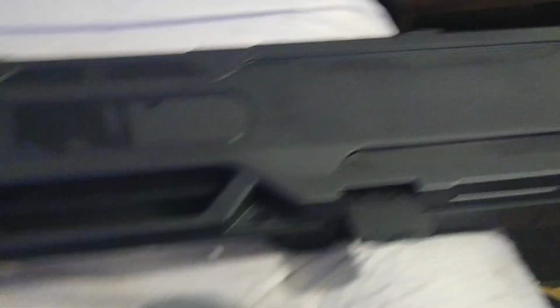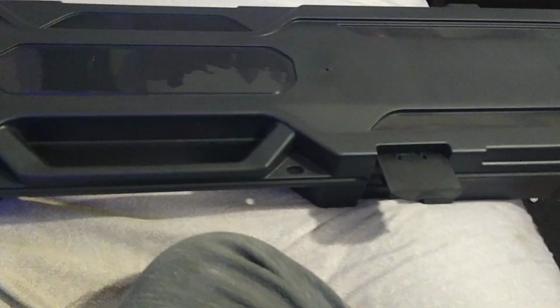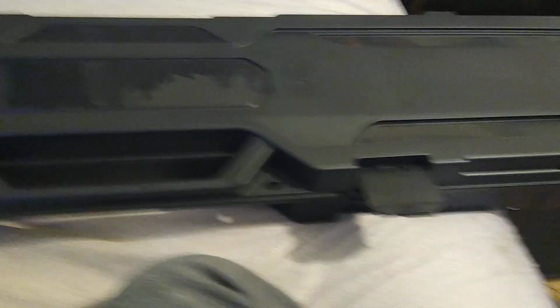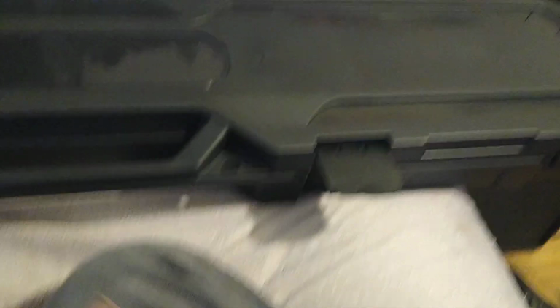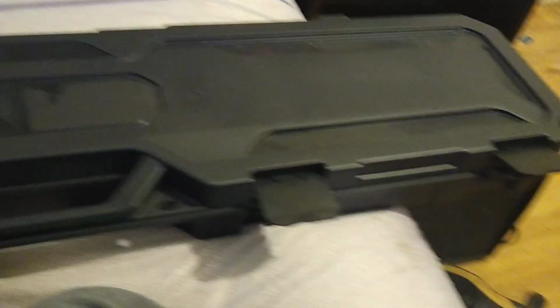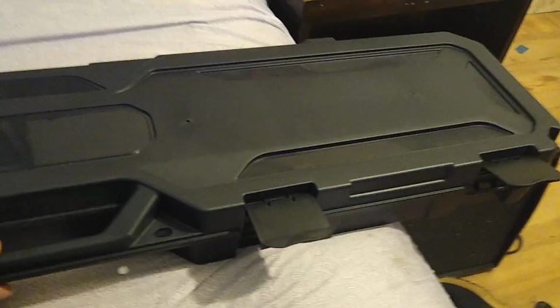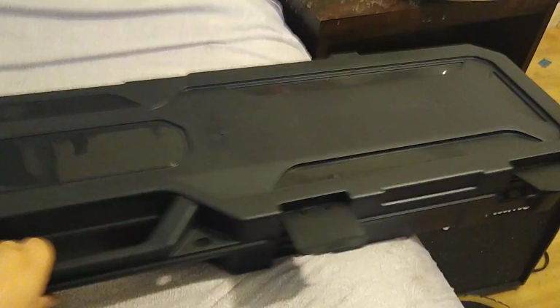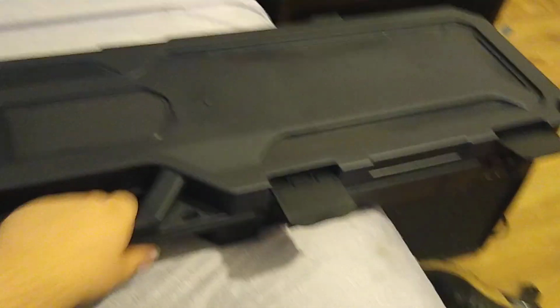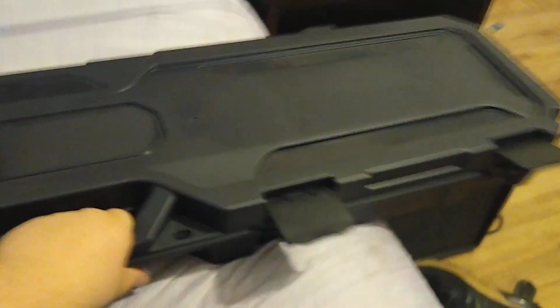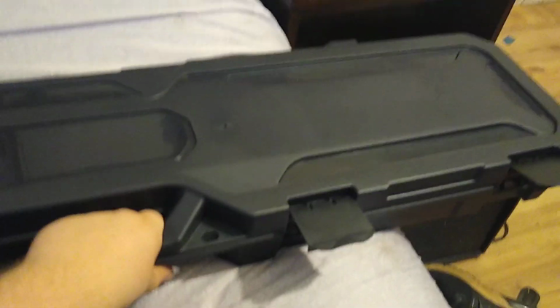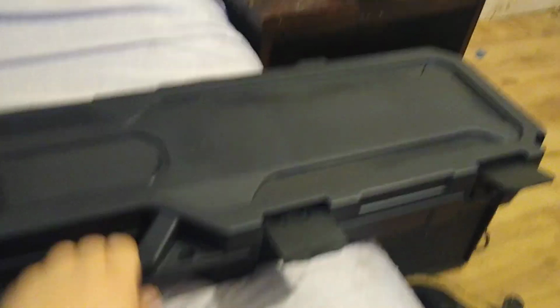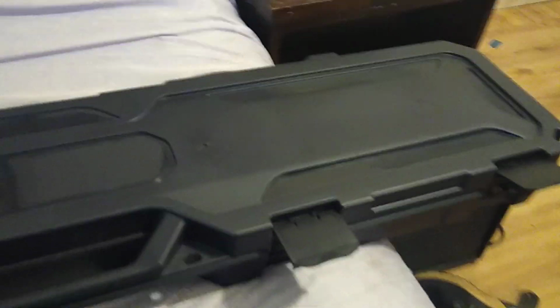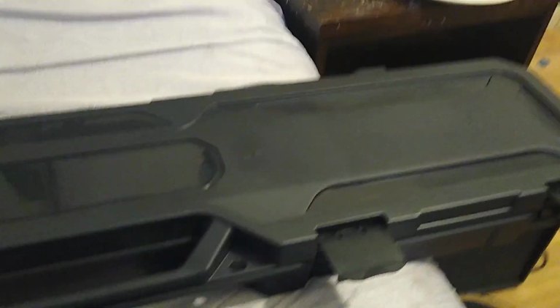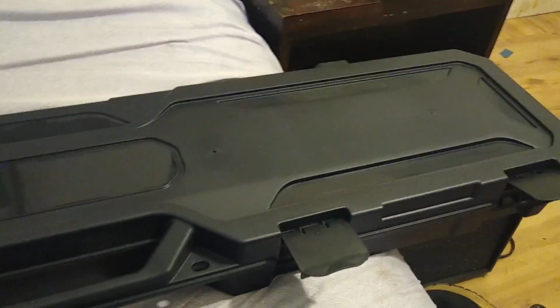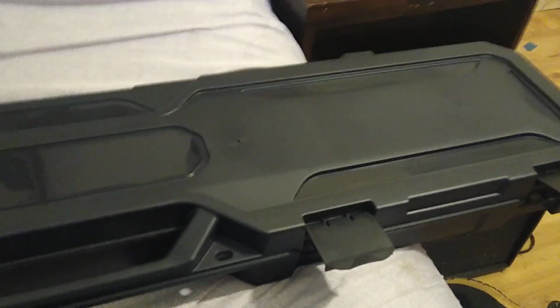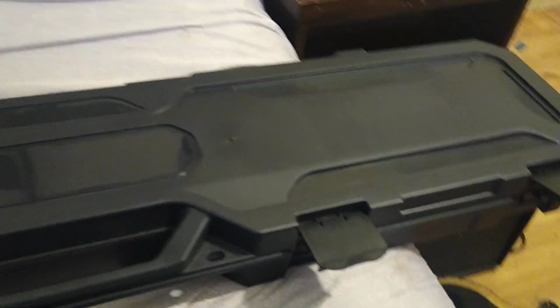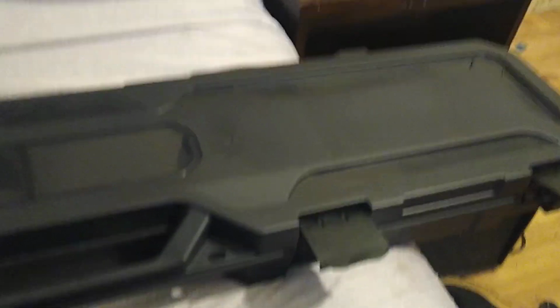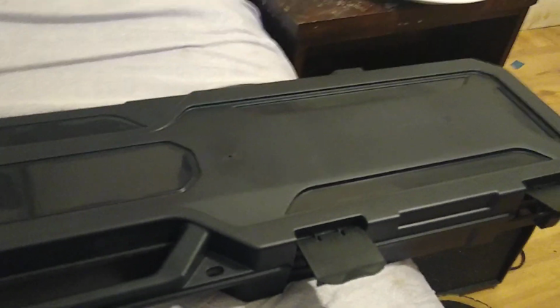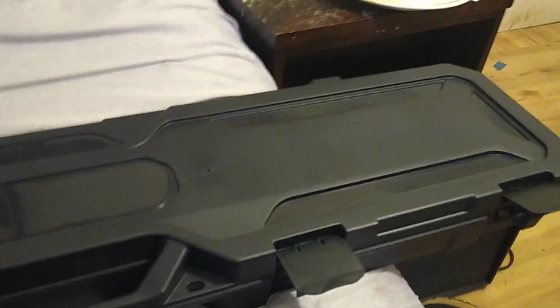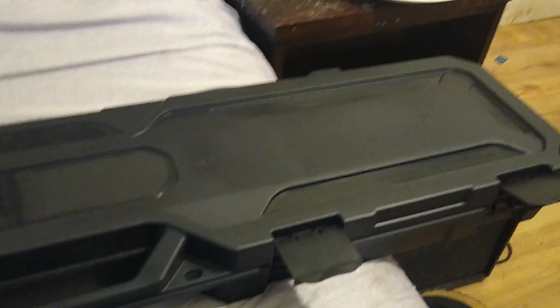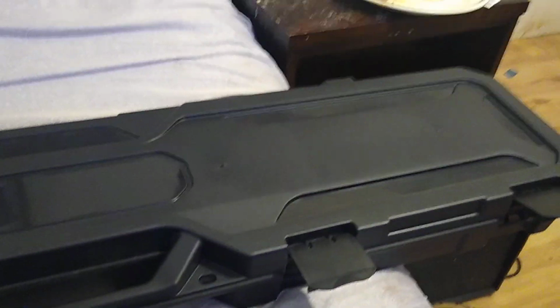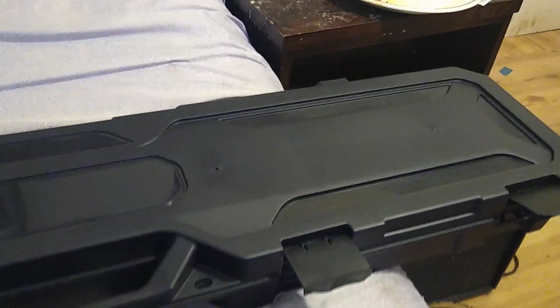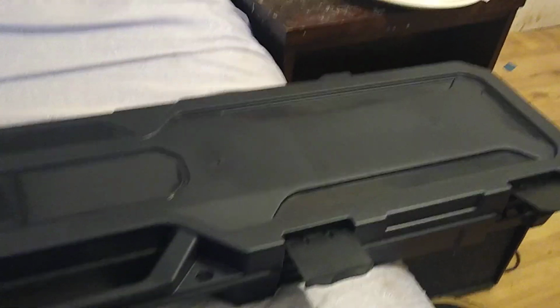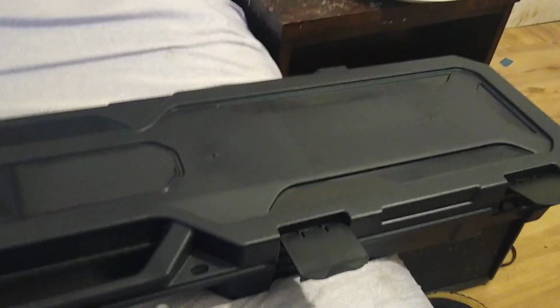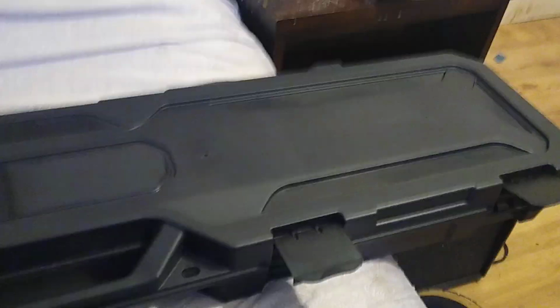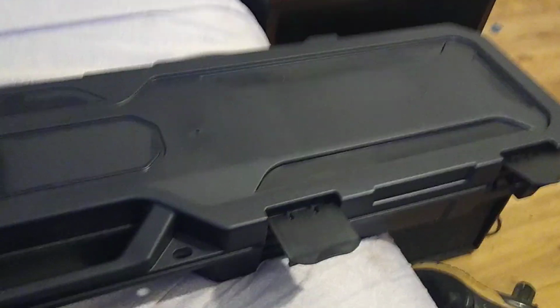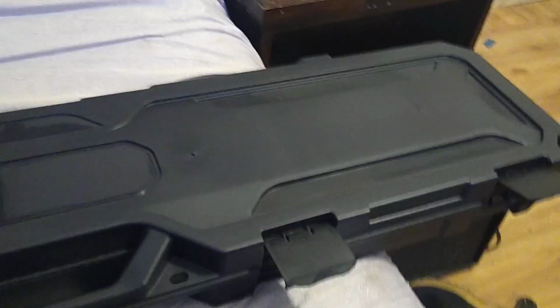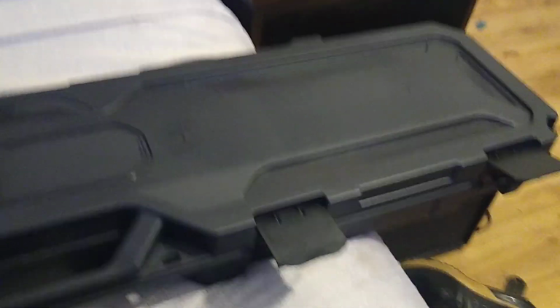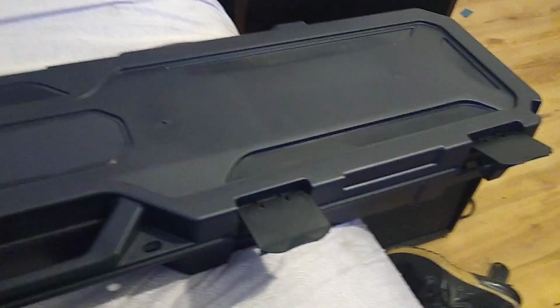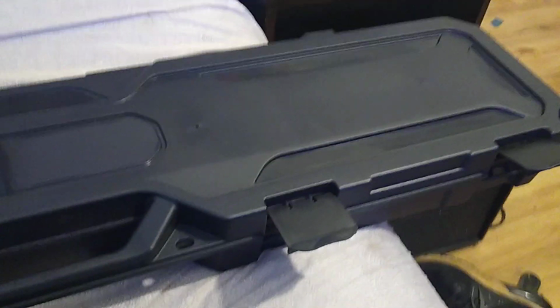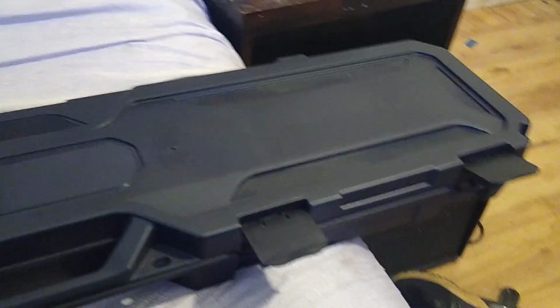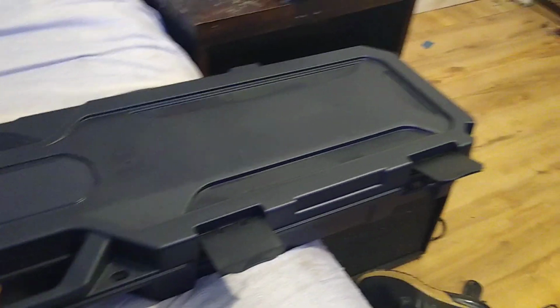It is a very nice, very high quality gun. I mean, it should be — after taxes and everything, I paid a thousand dollars for this.